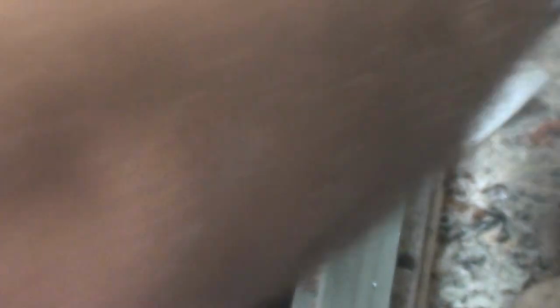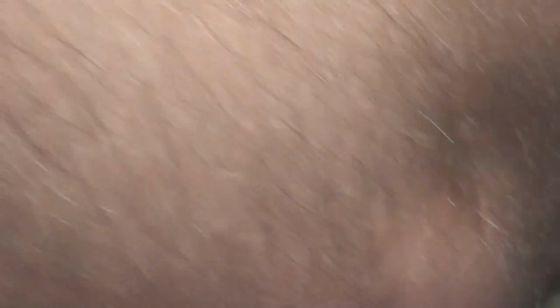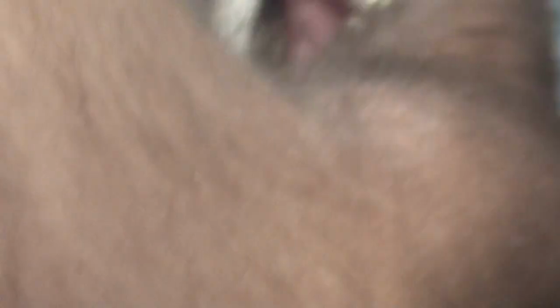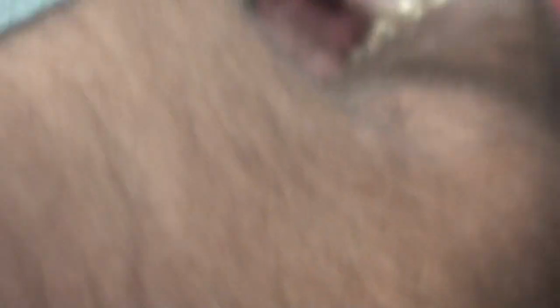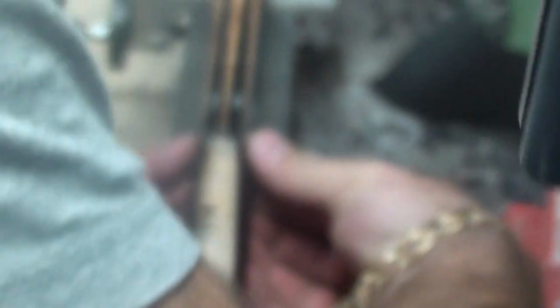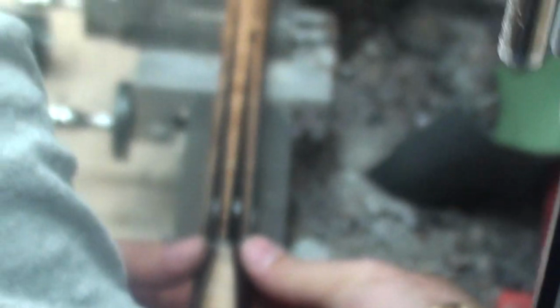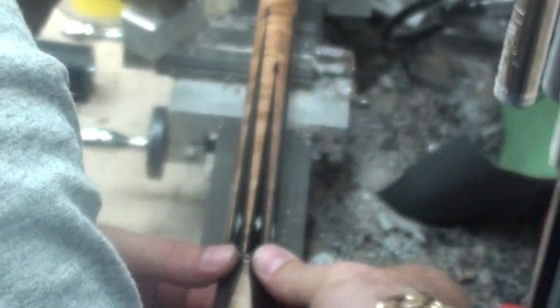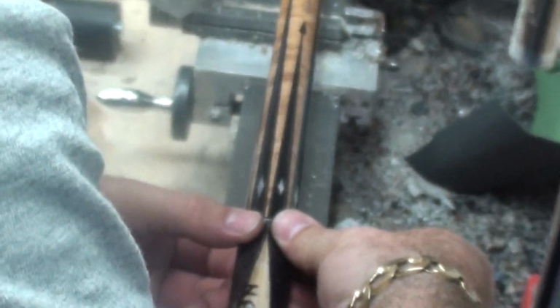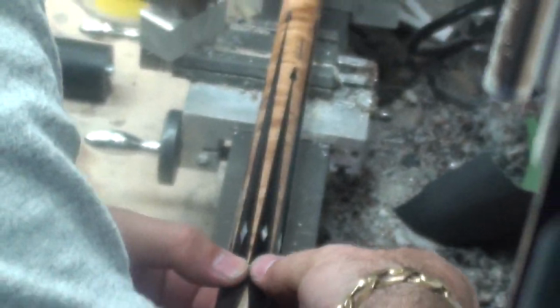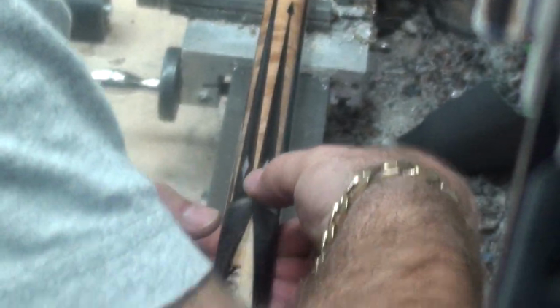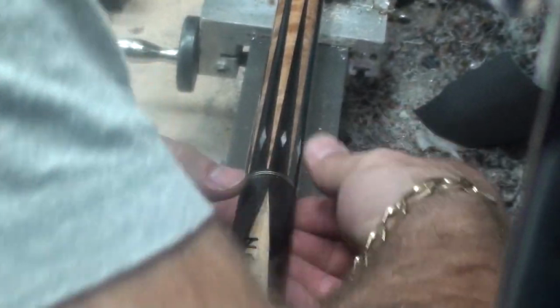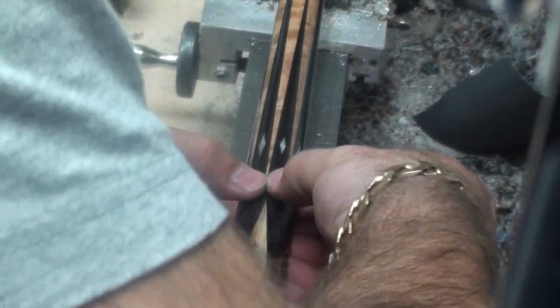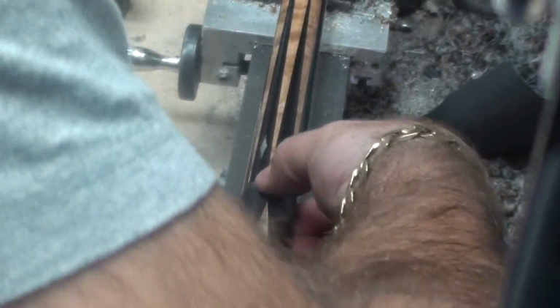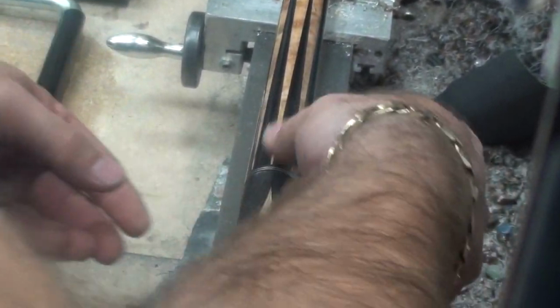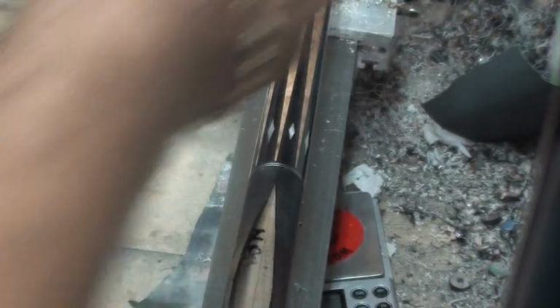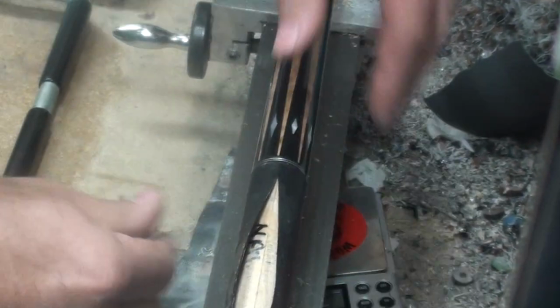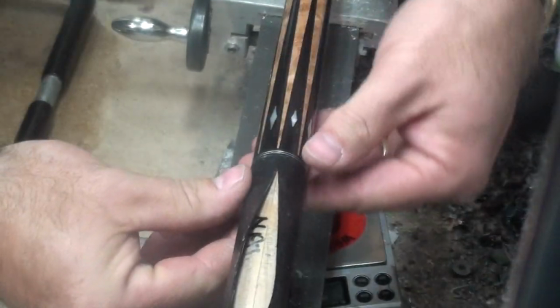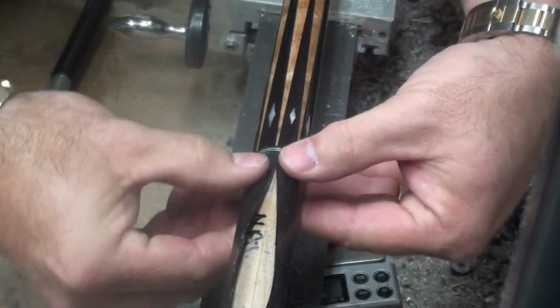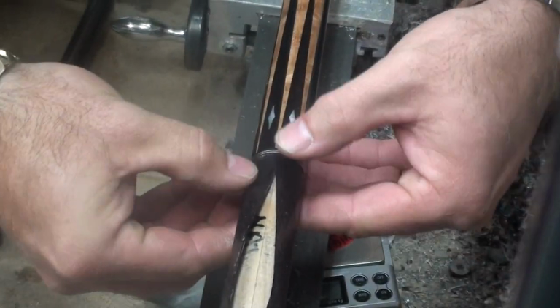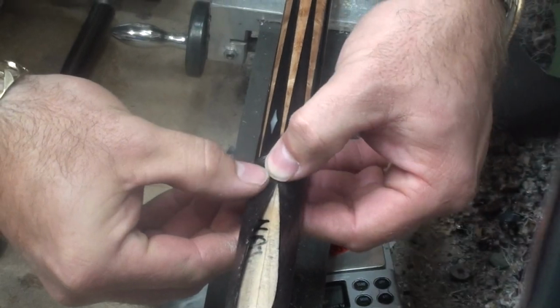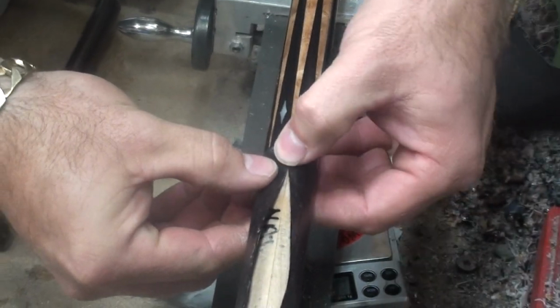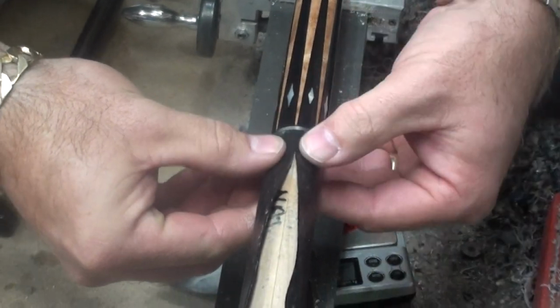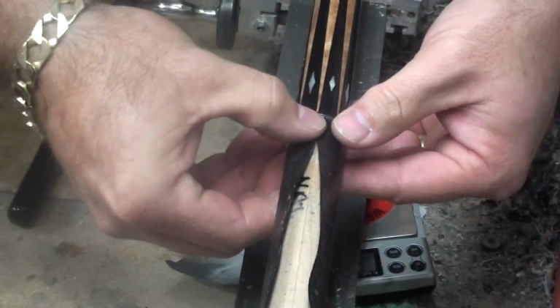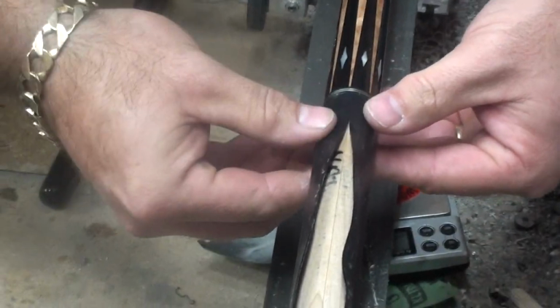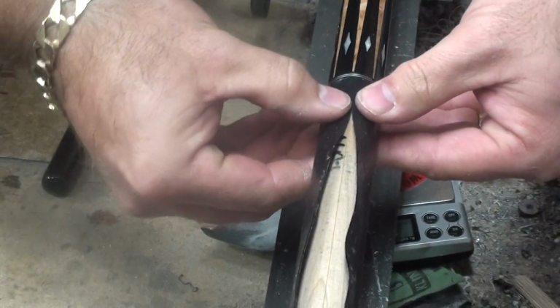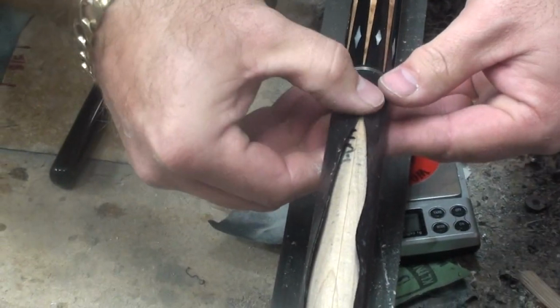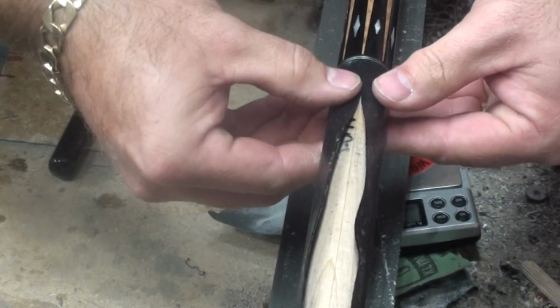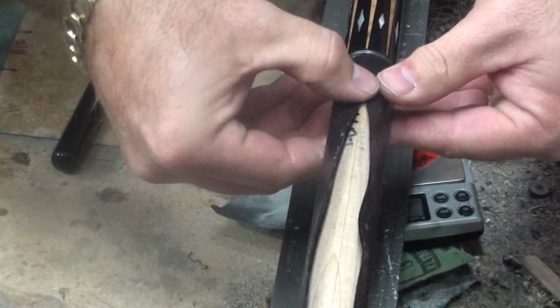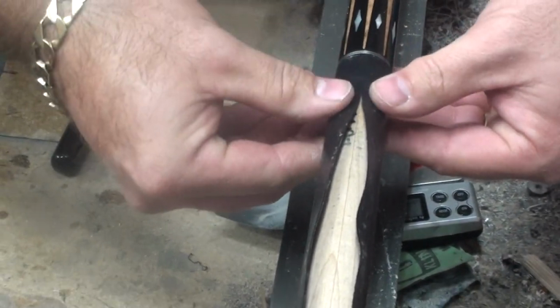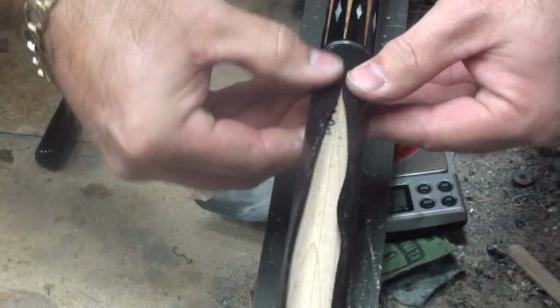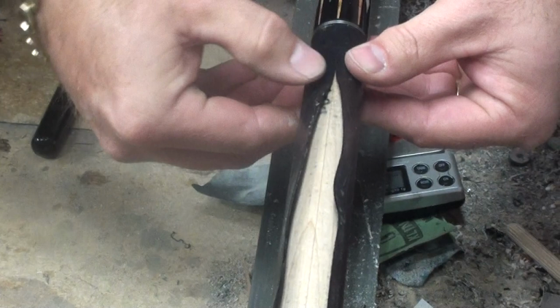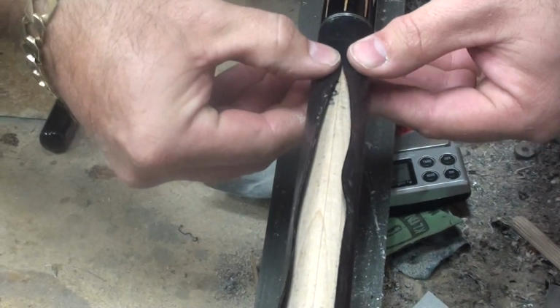Go to the other side, do the same thing. Then we just work our way down — push together, push it down — the whole way down.